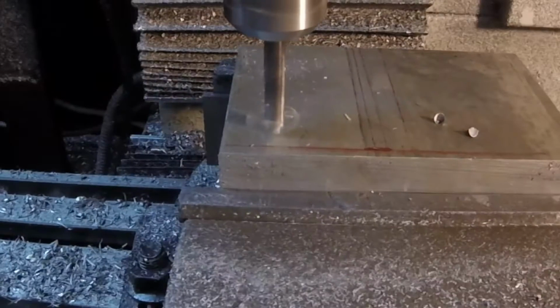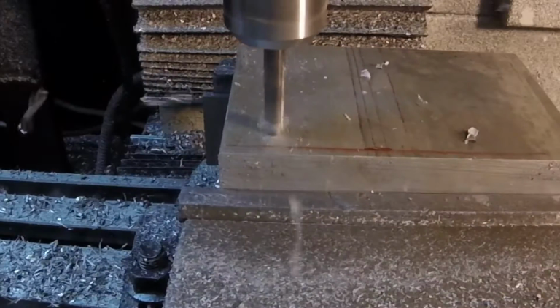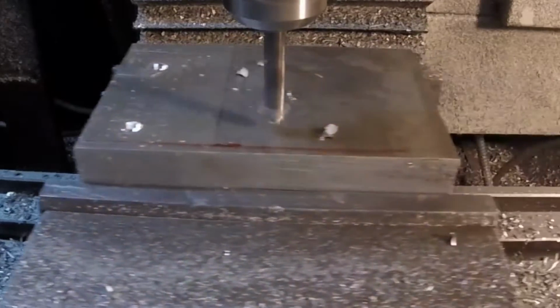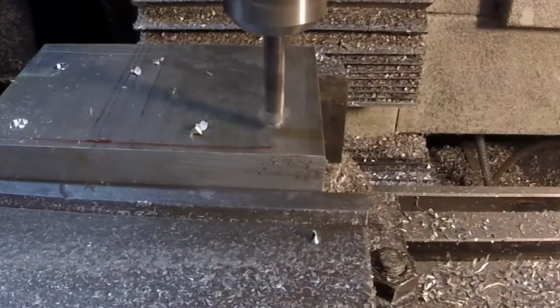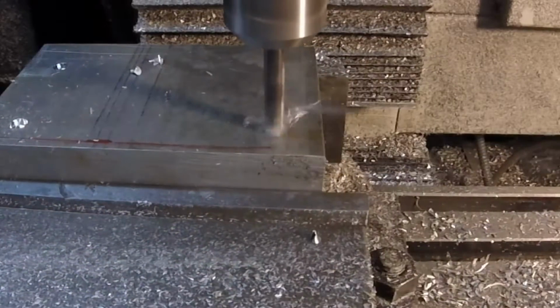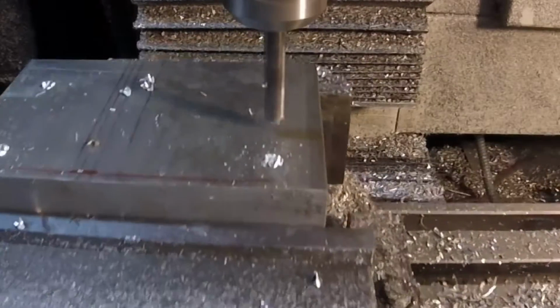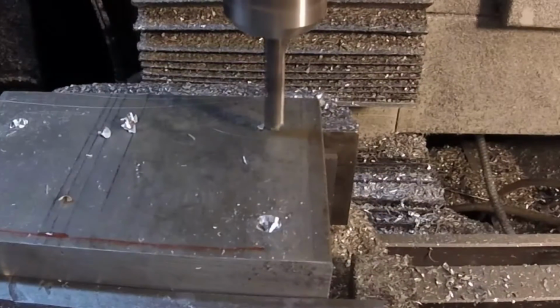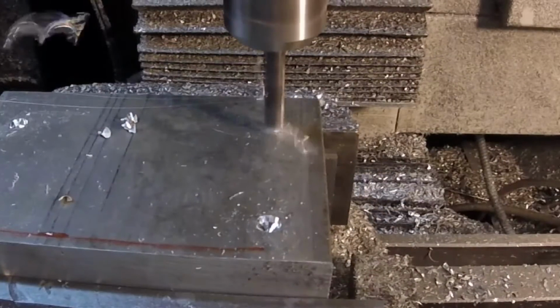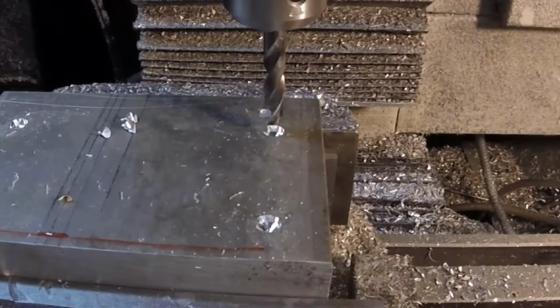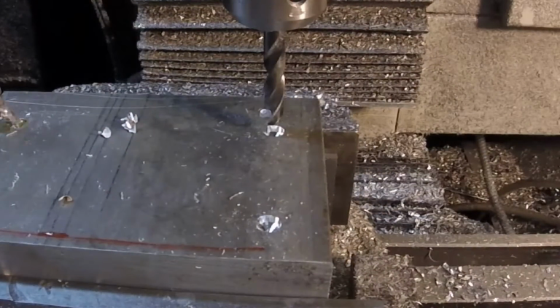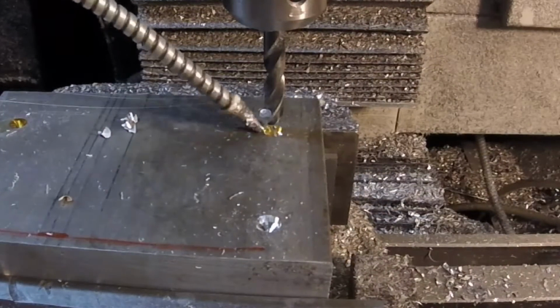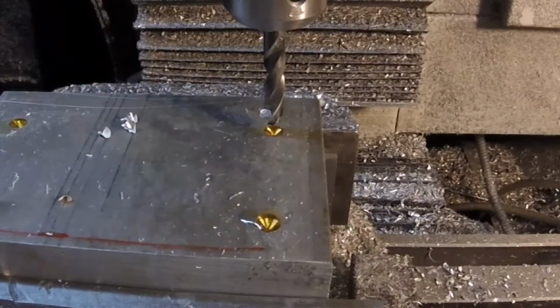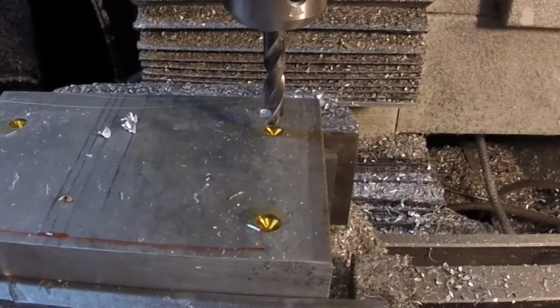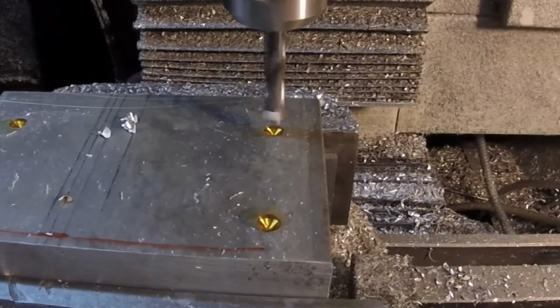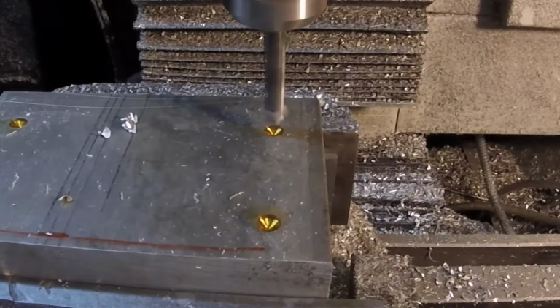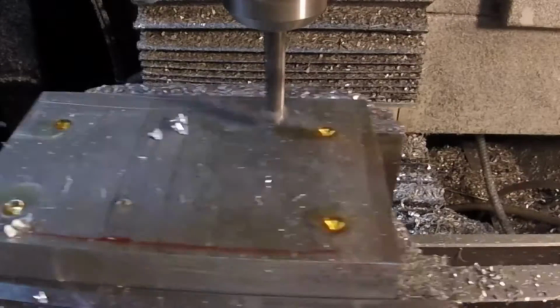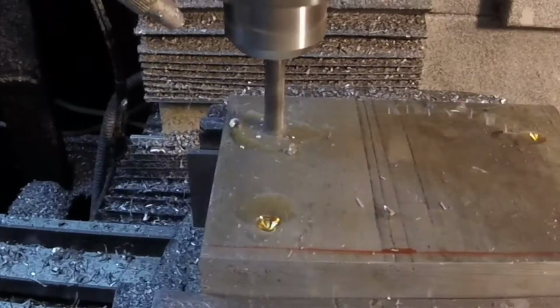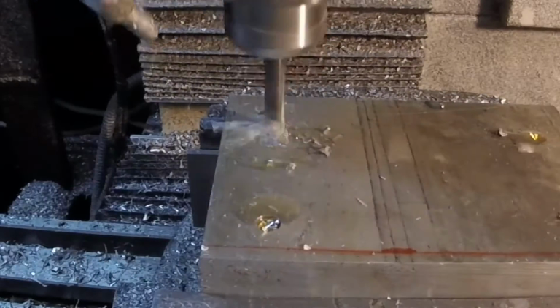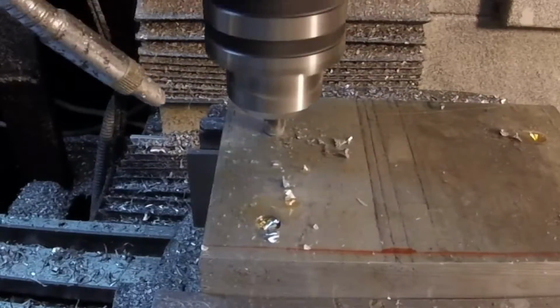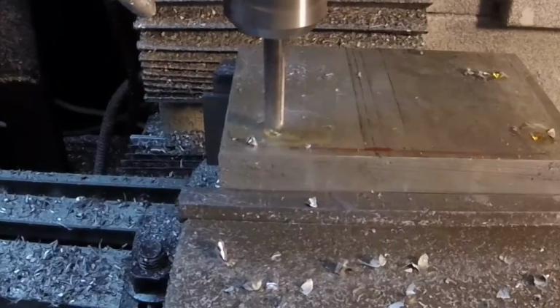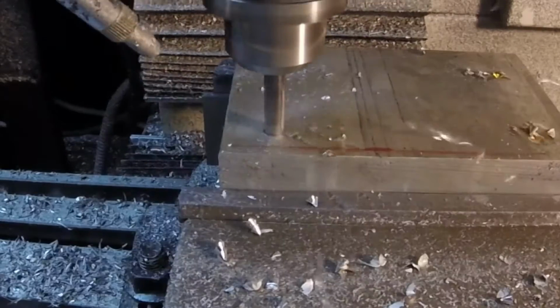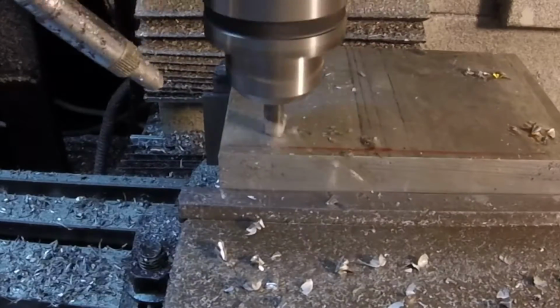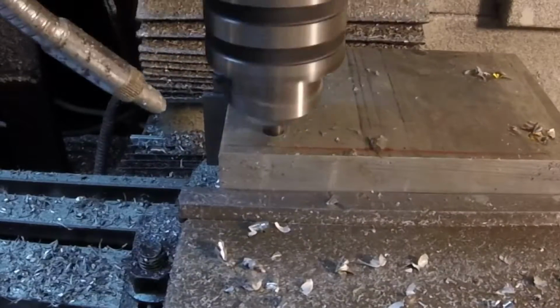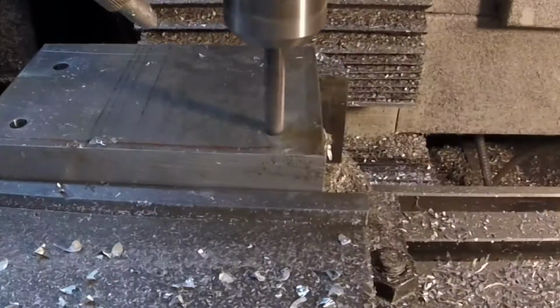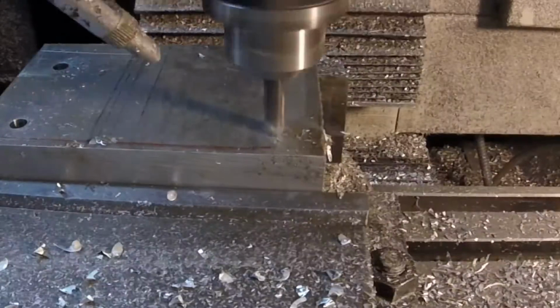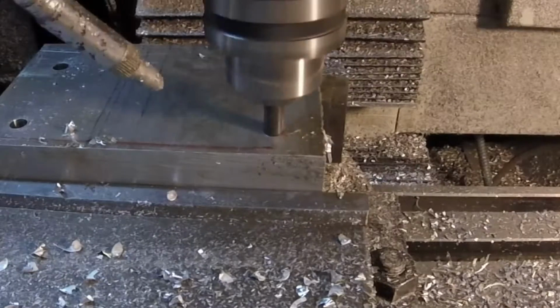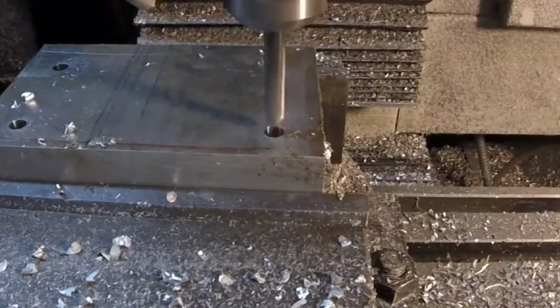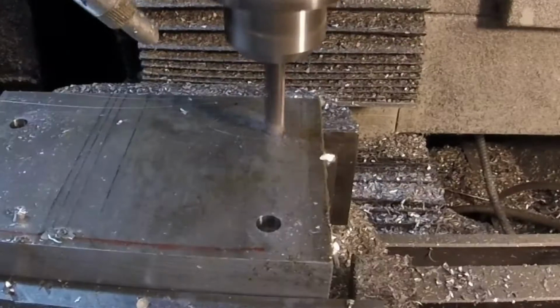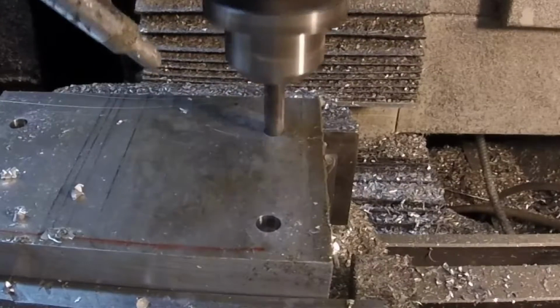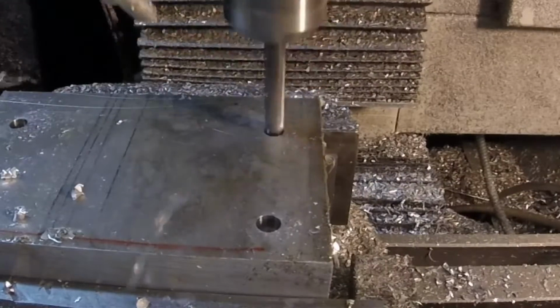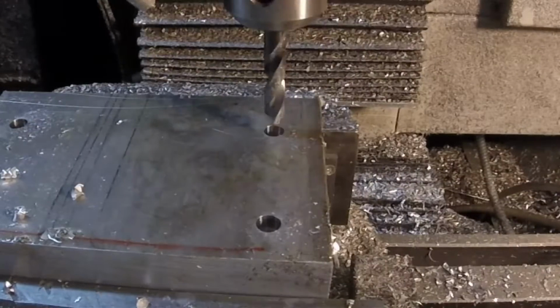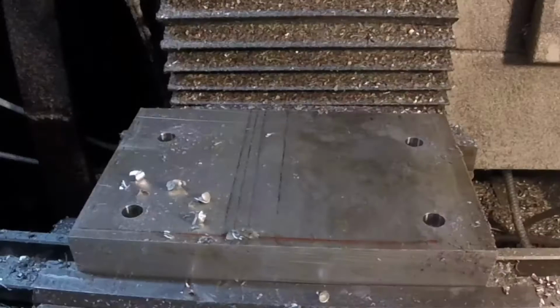Here I'm just doing a pre-drill. I like to put cutting oil down into the pre-drilled holes, especially on something this deep — that in combination with the spray mist seems to work well.